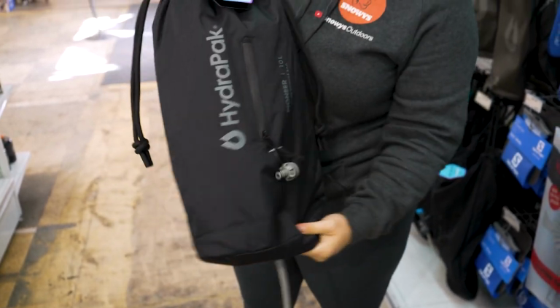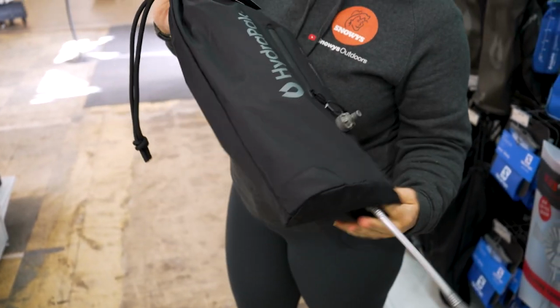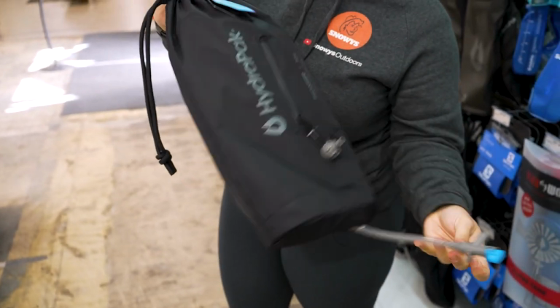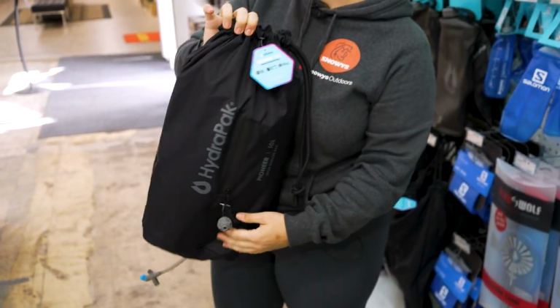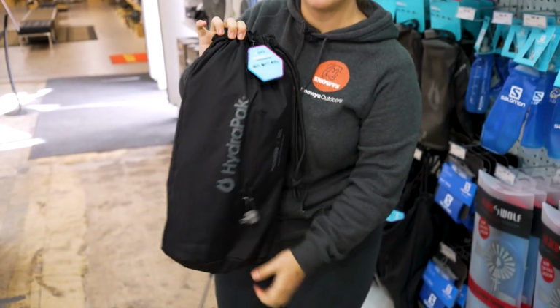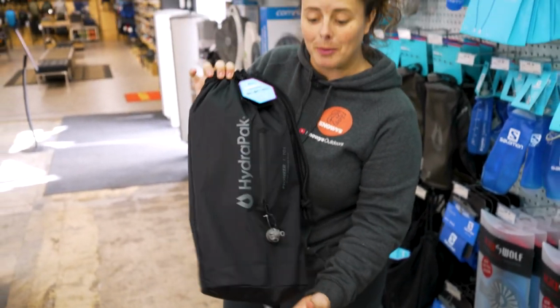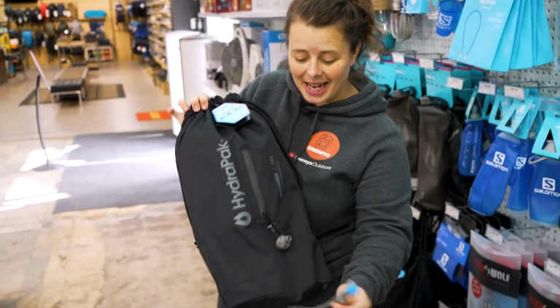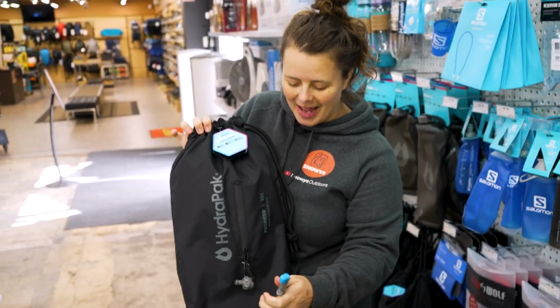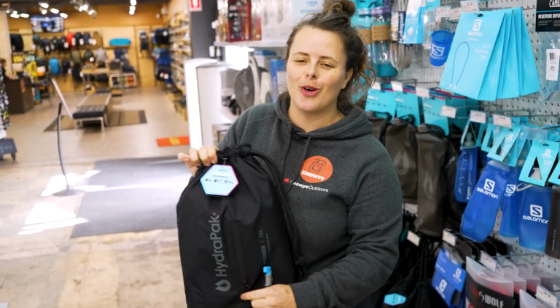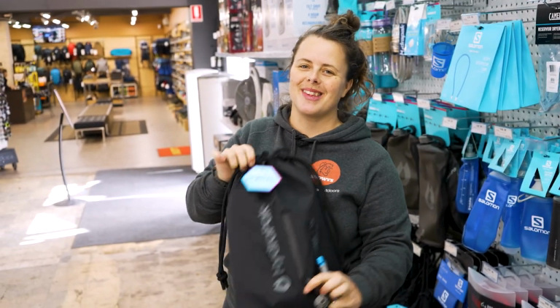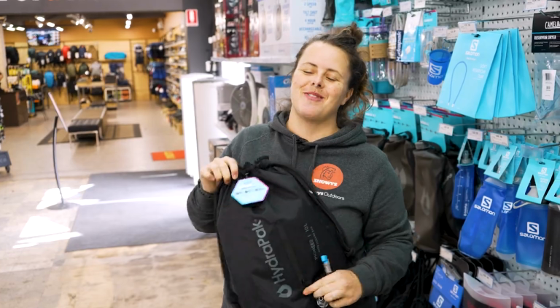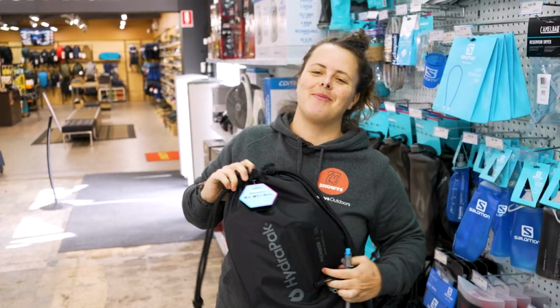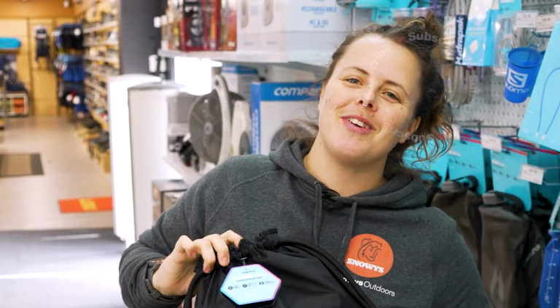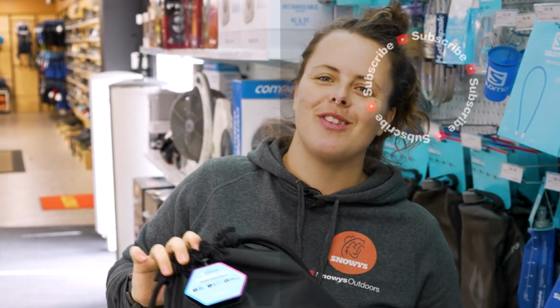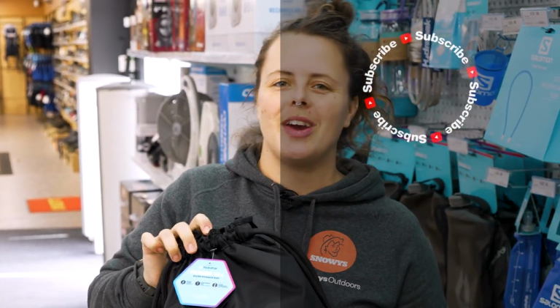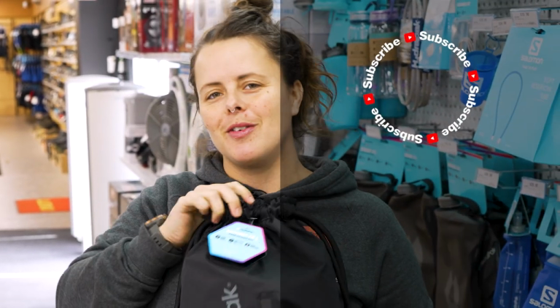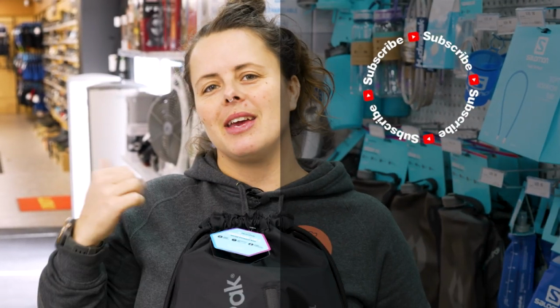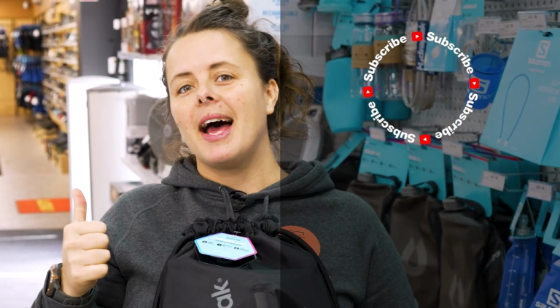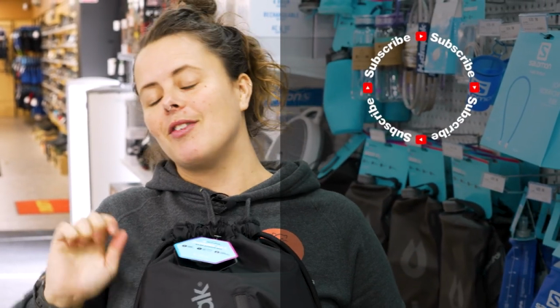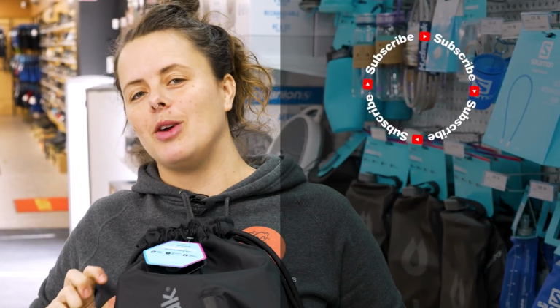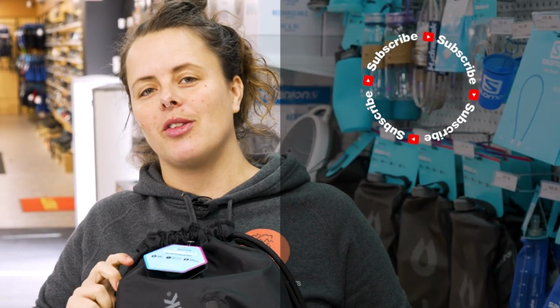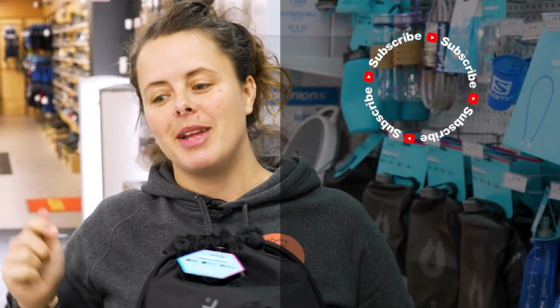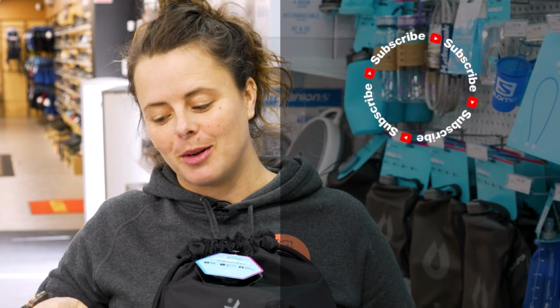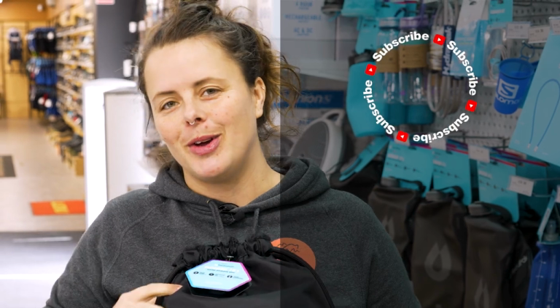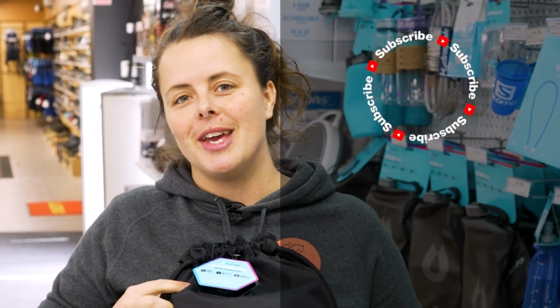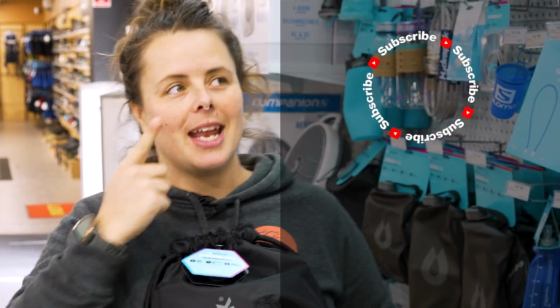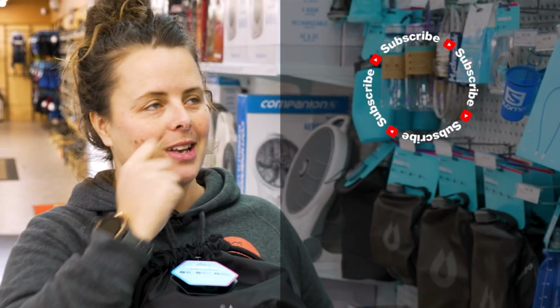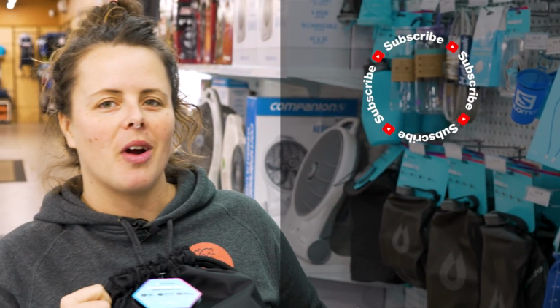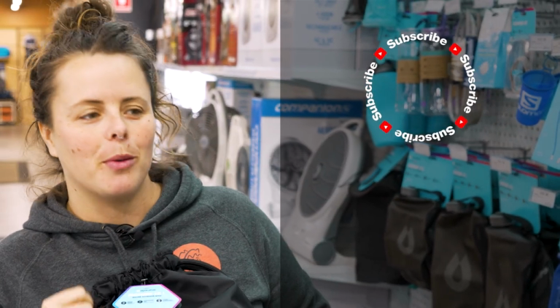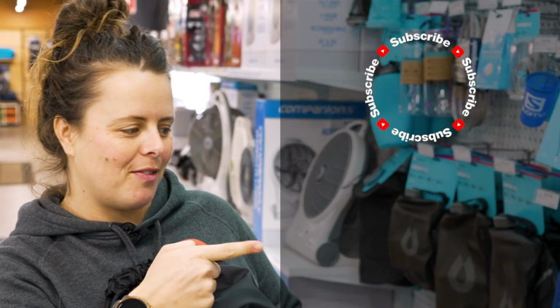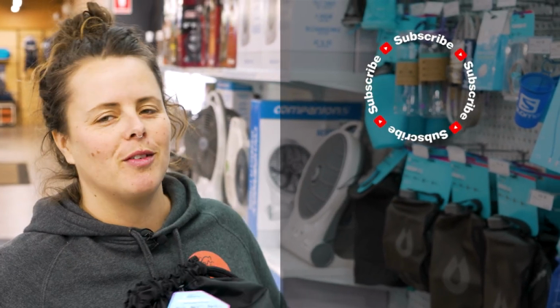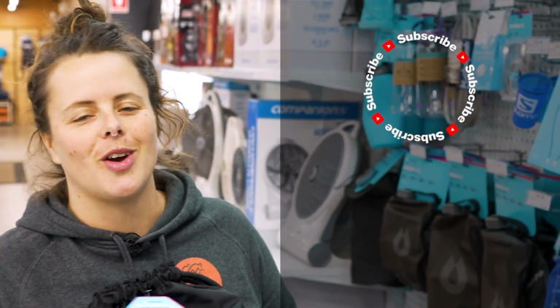You can get this at snowys.com.au at our lowest prices every day. If you found this video helpful, give us a like. If you've got any questions or comments, chuck them below. You can head here to subscribe or here for more helpful videos.